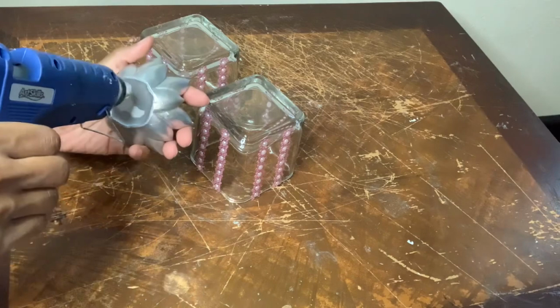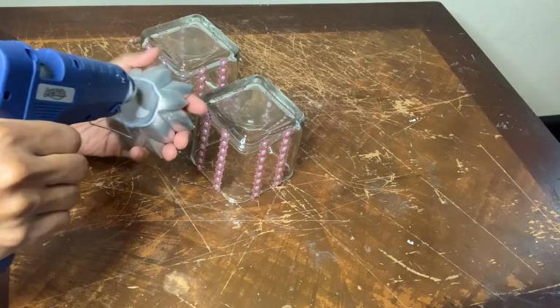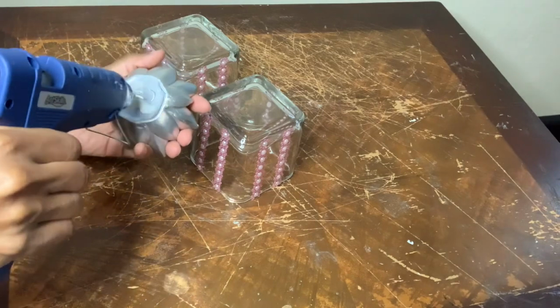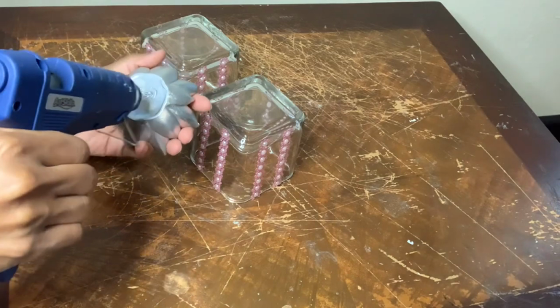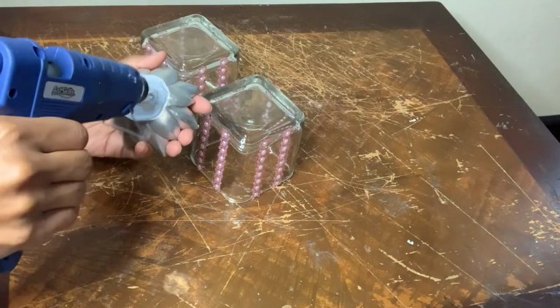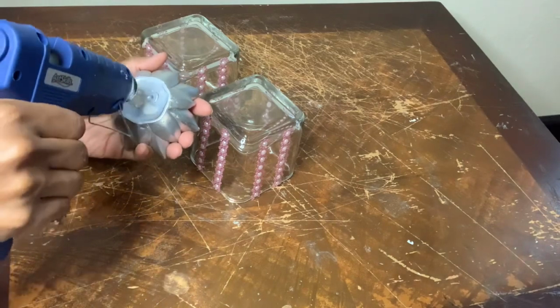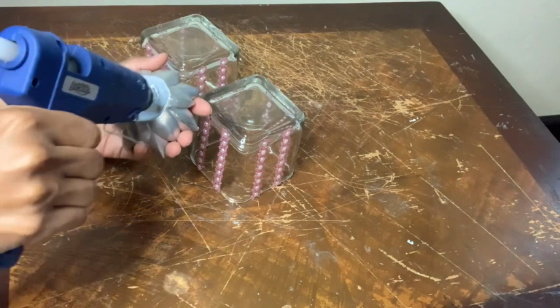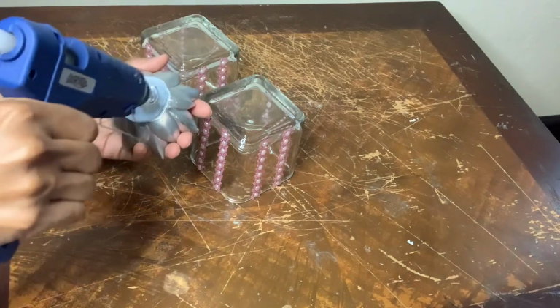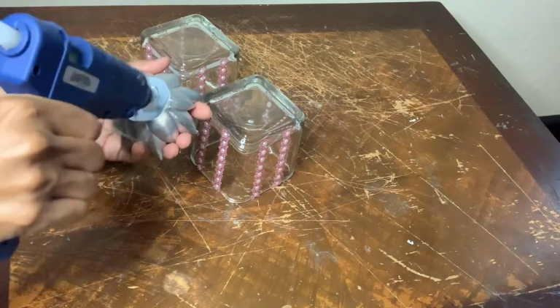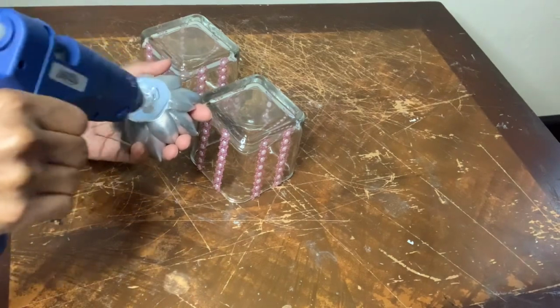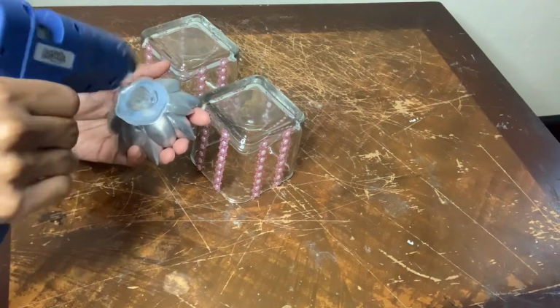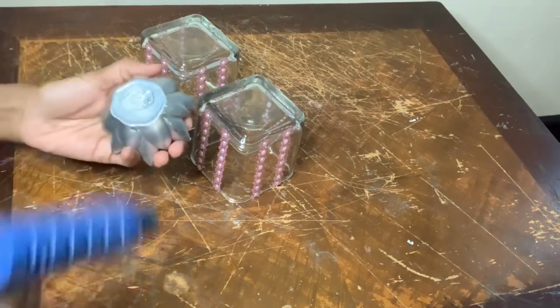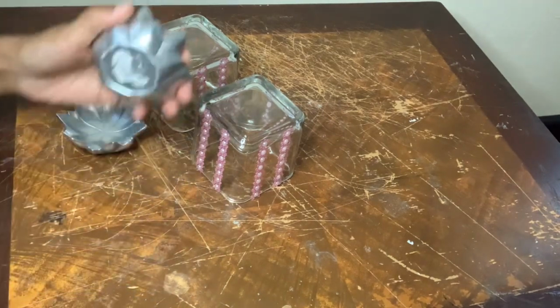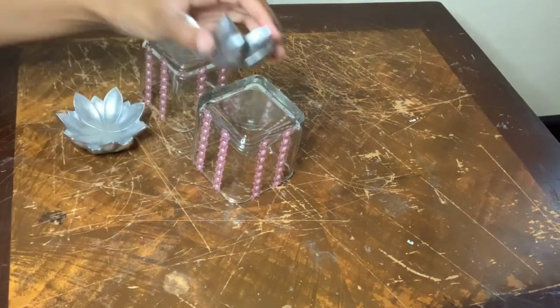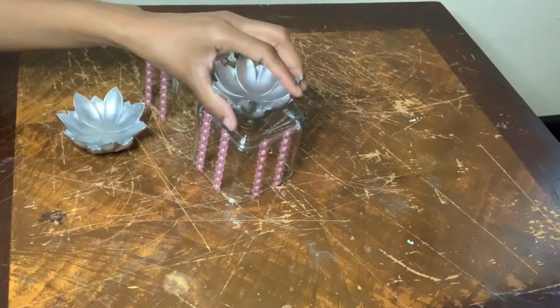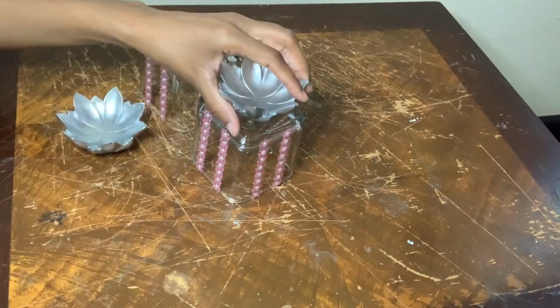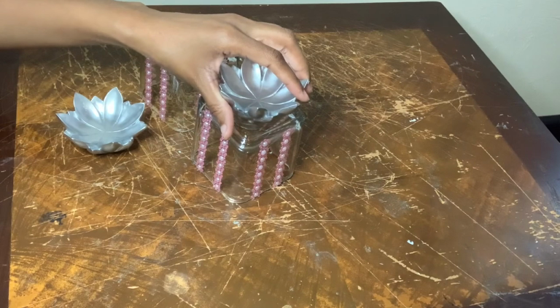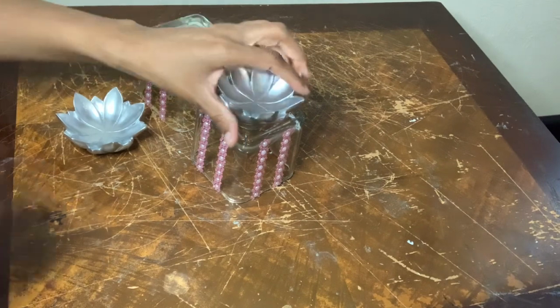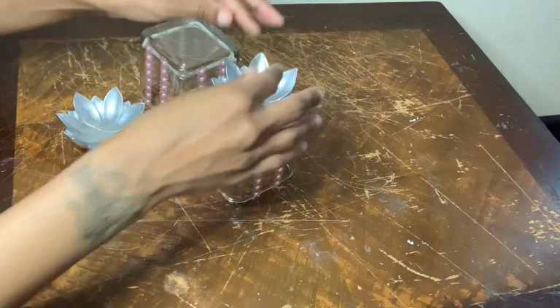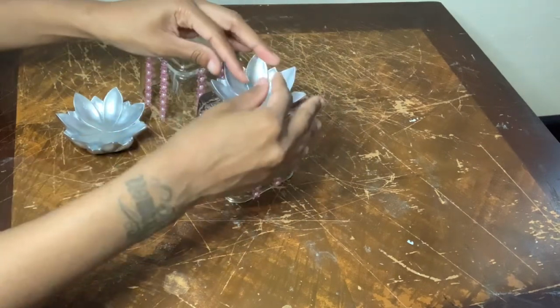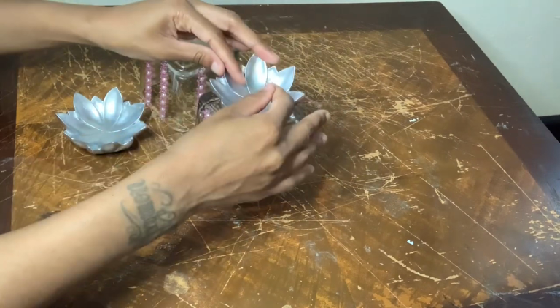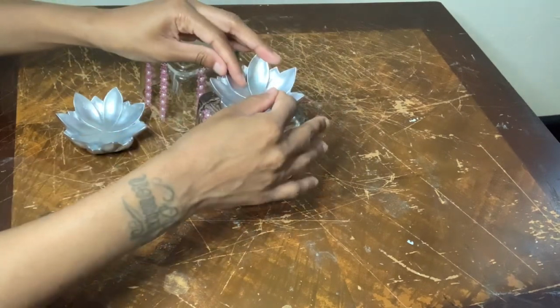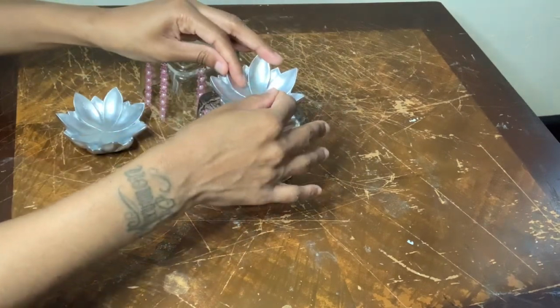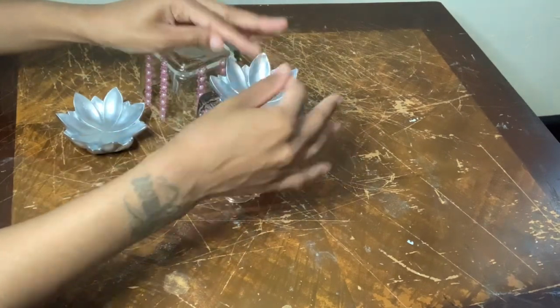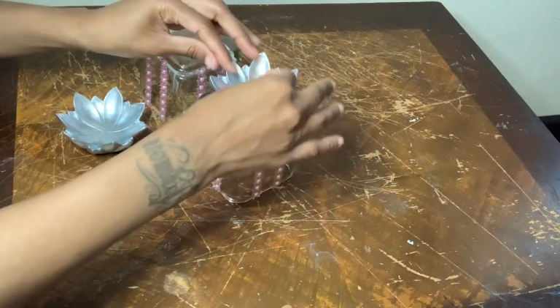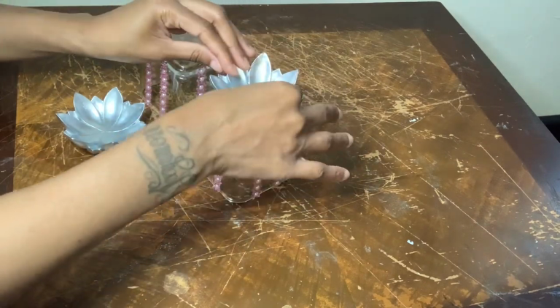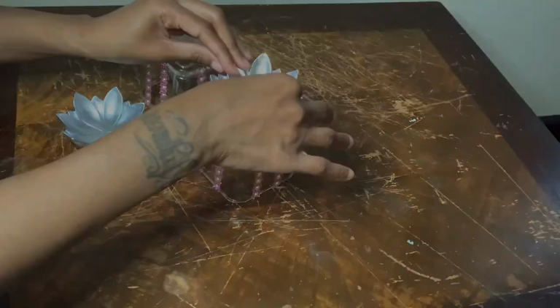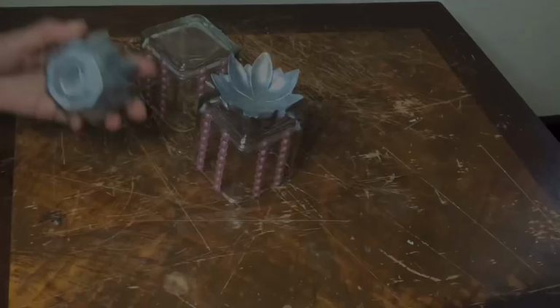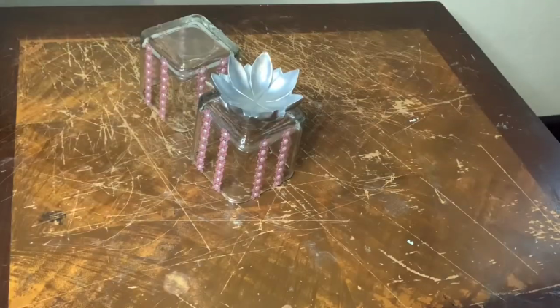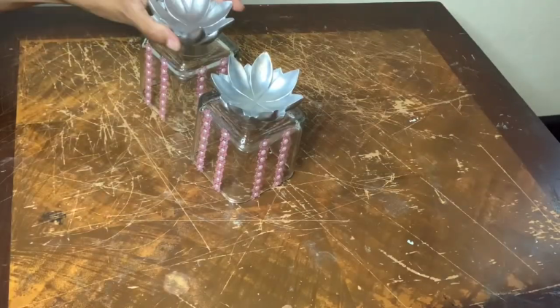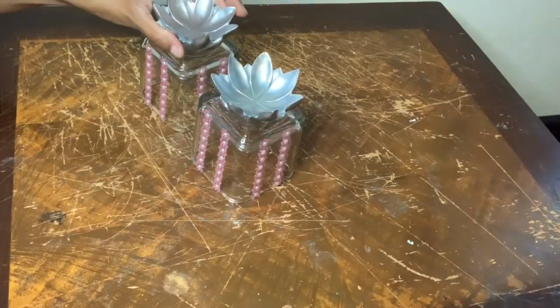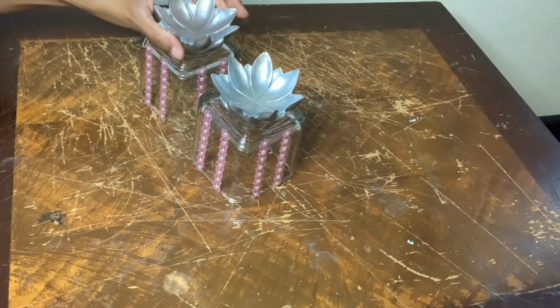If you are going to recreate these projects, I suggest using a stronger adhesive so your projects can last over time.